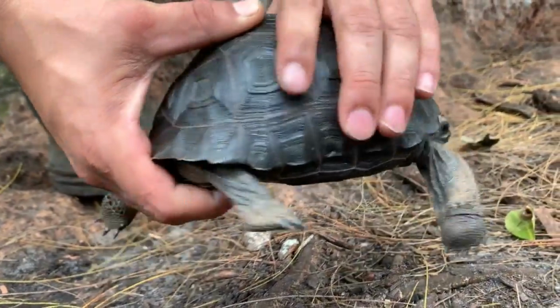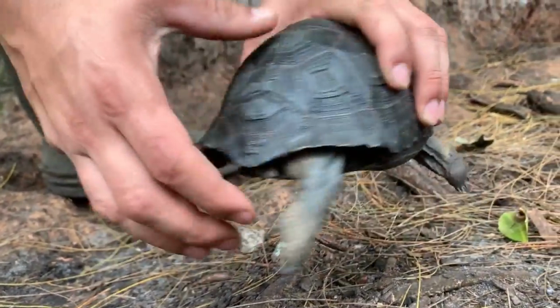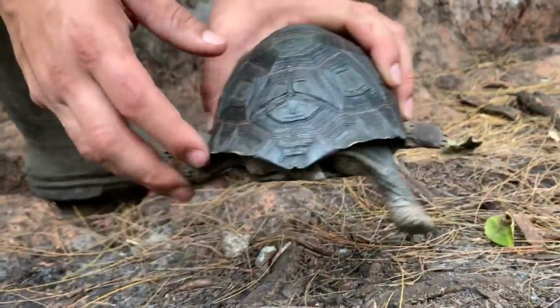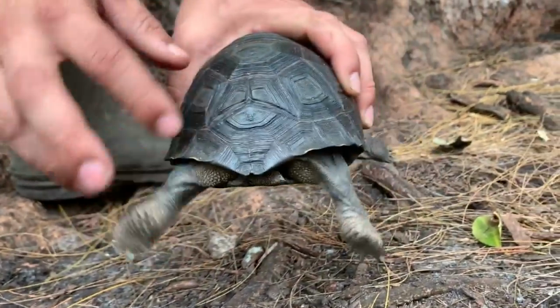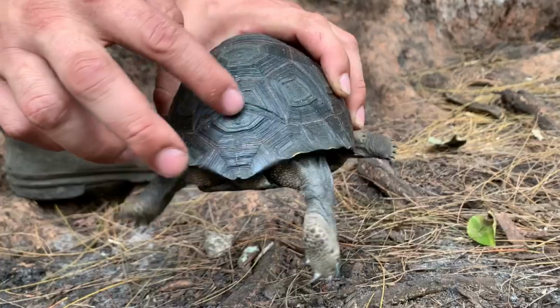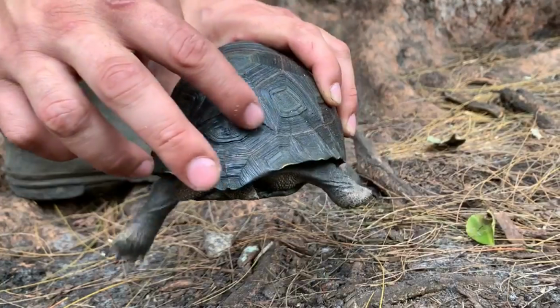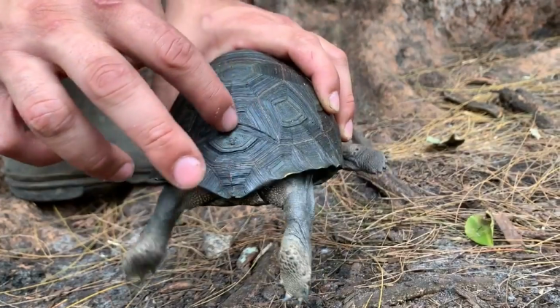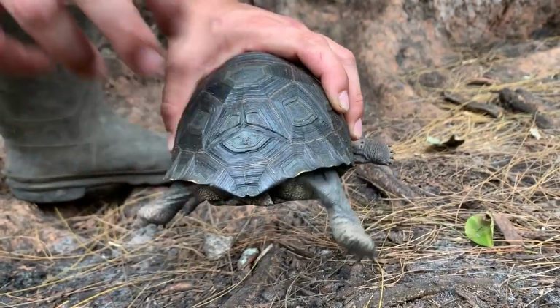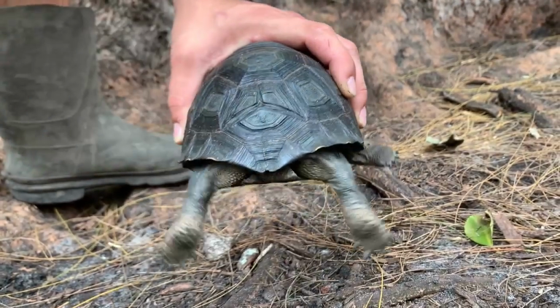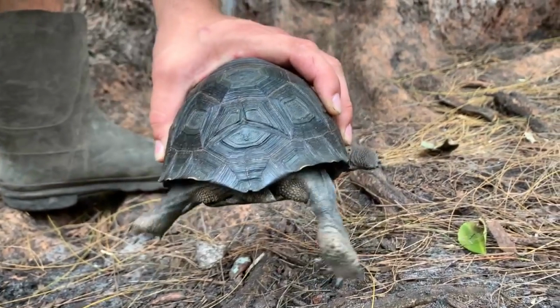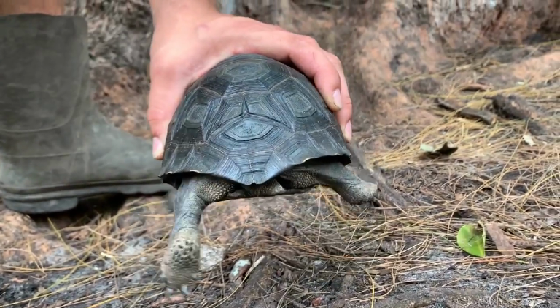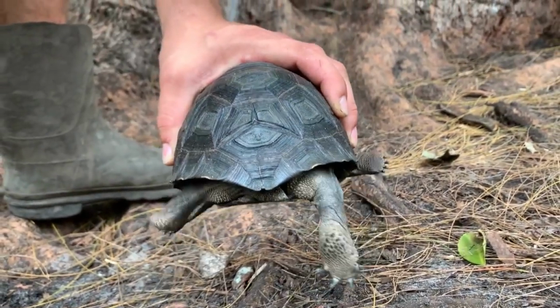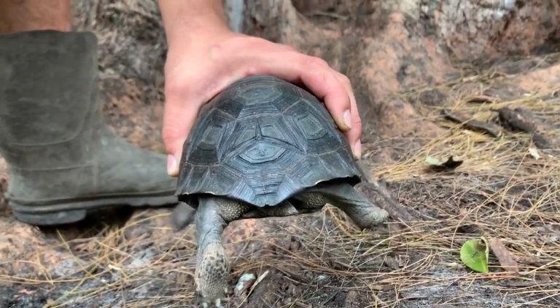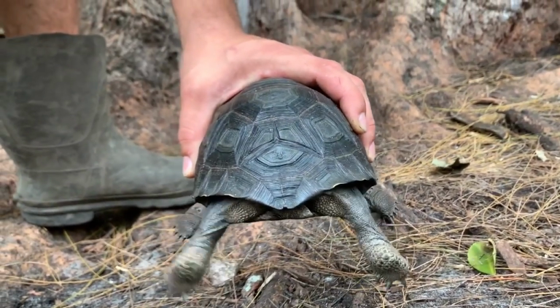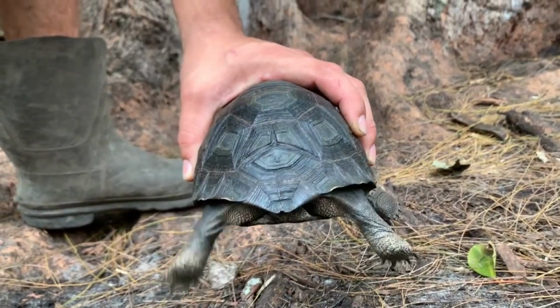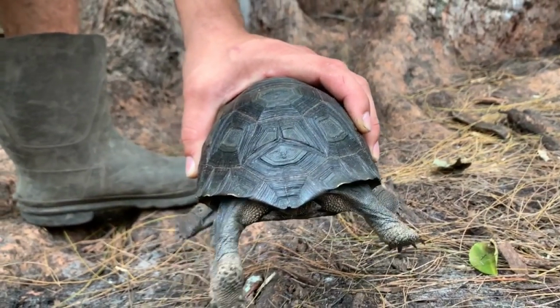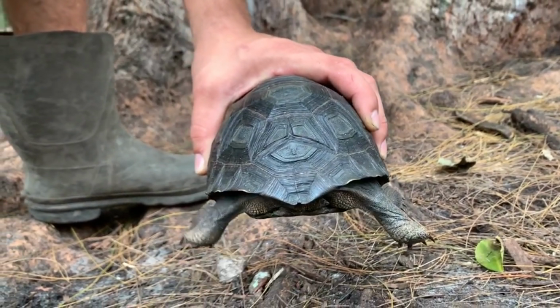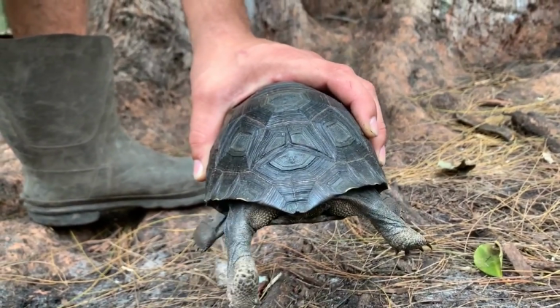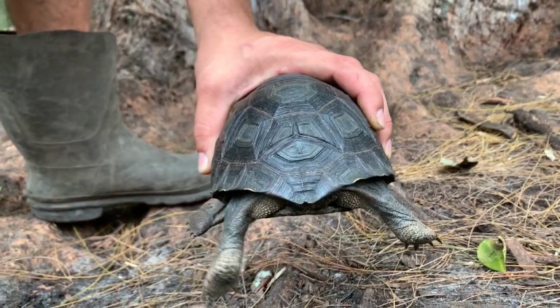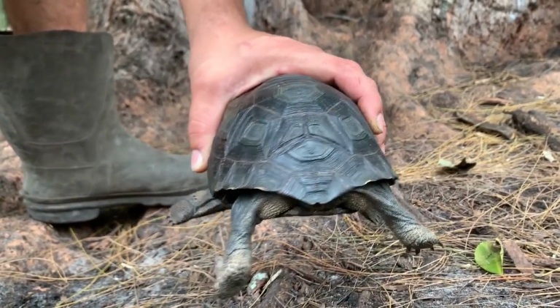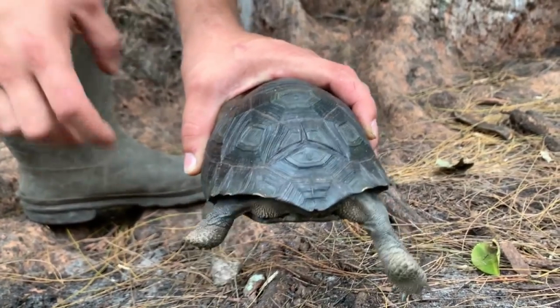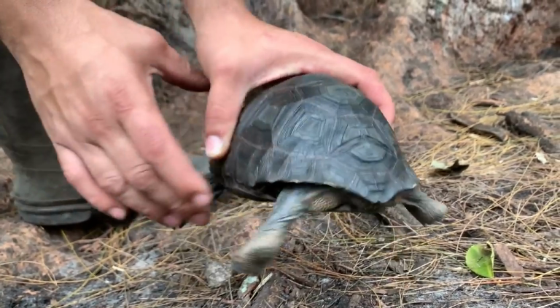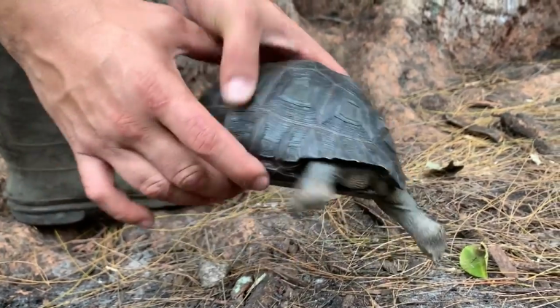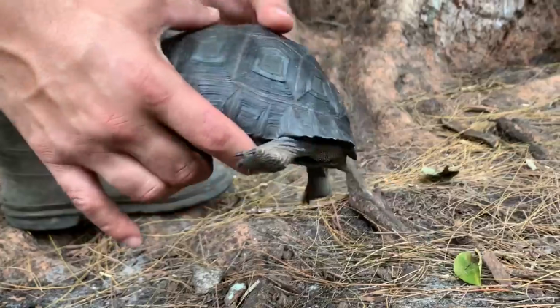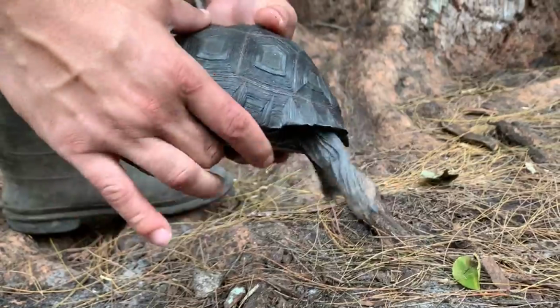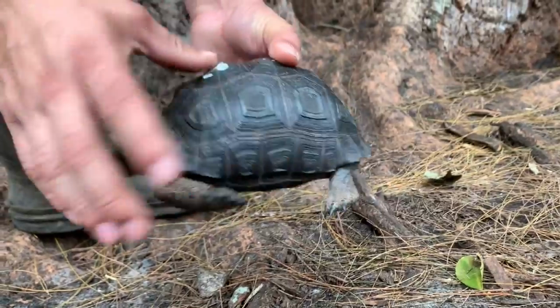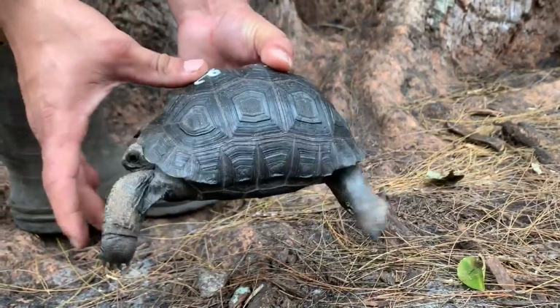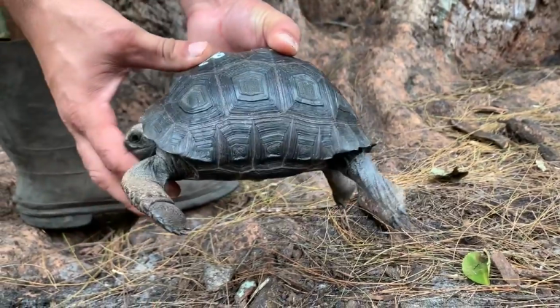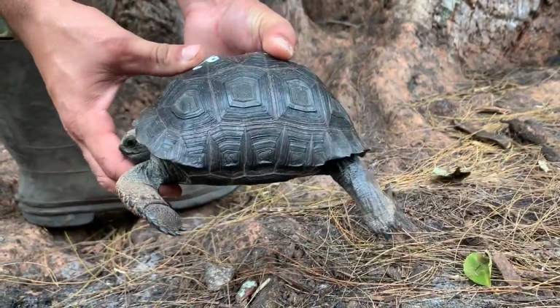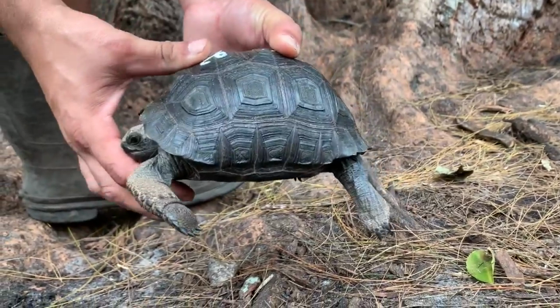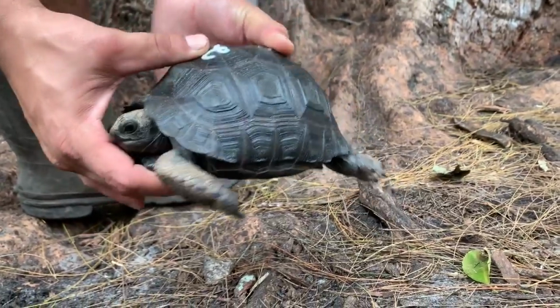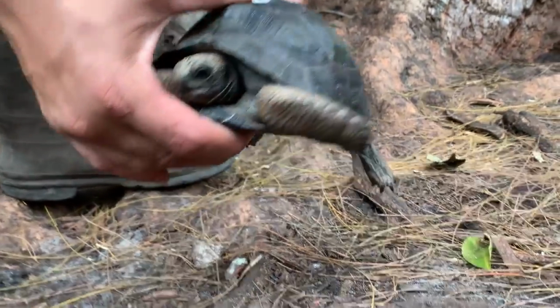And look at that double scute. There it is. Again, a nice, nice smooth shell. Nice and smooth.